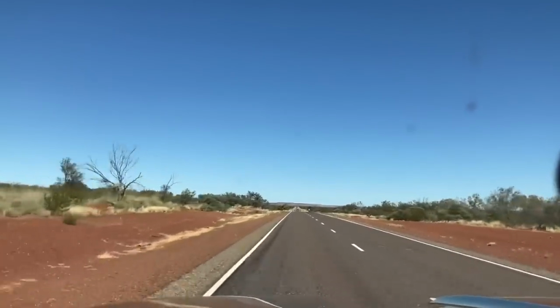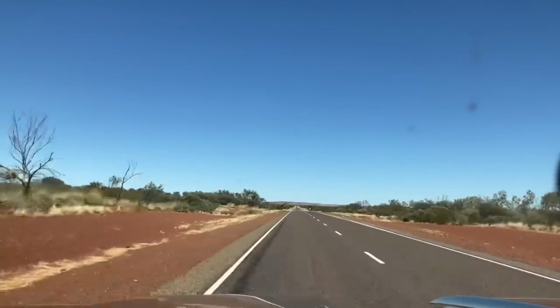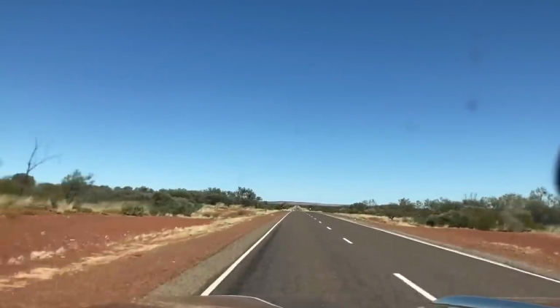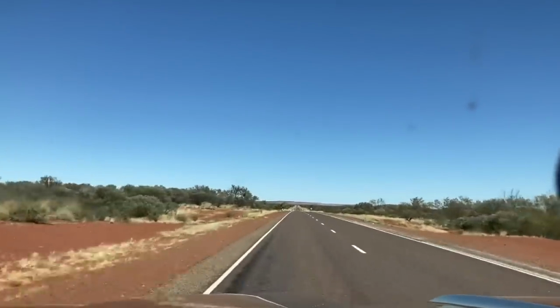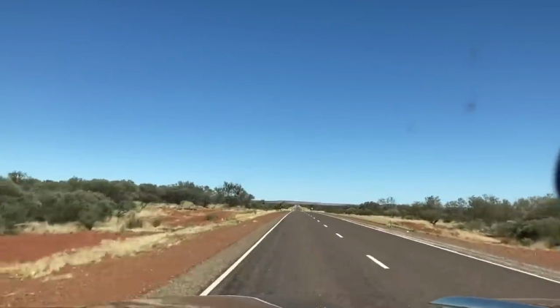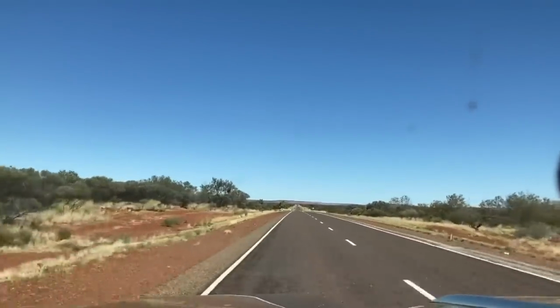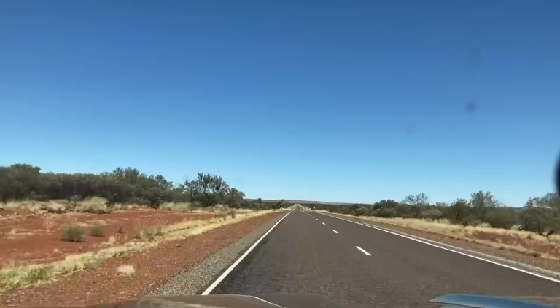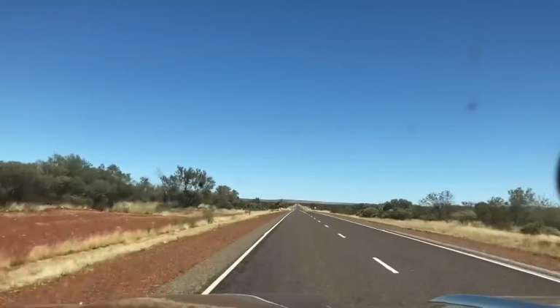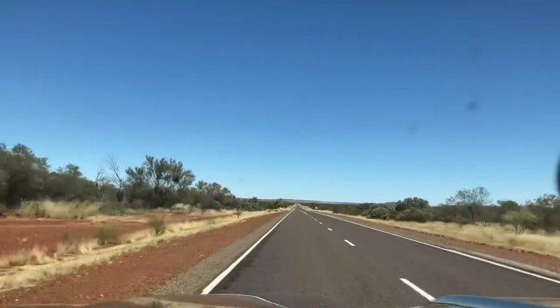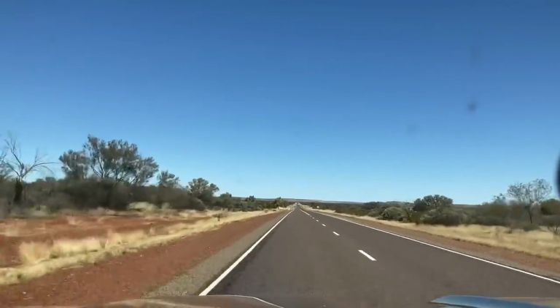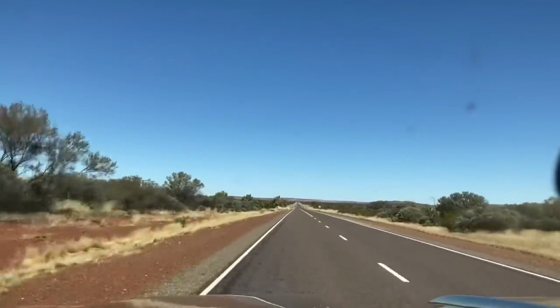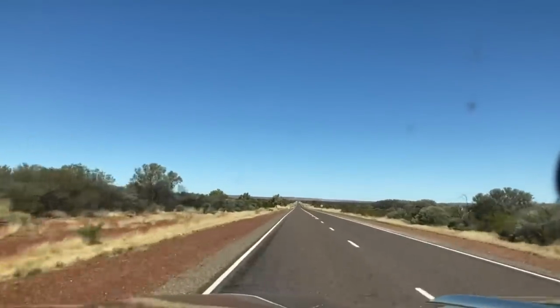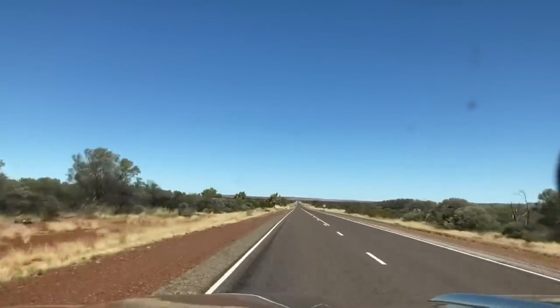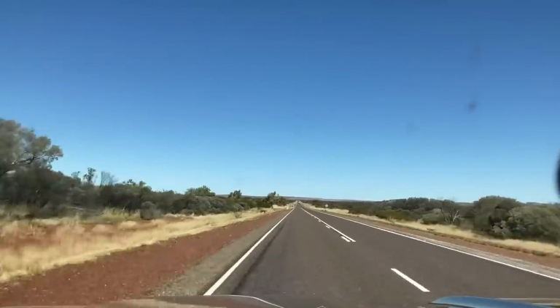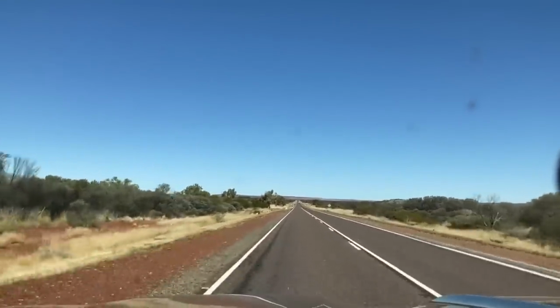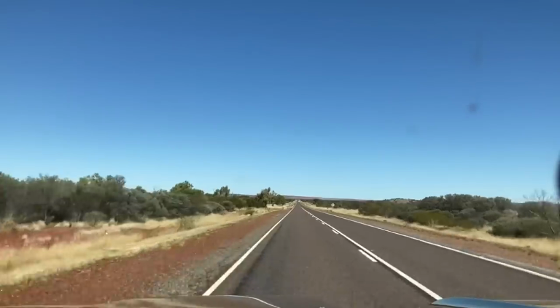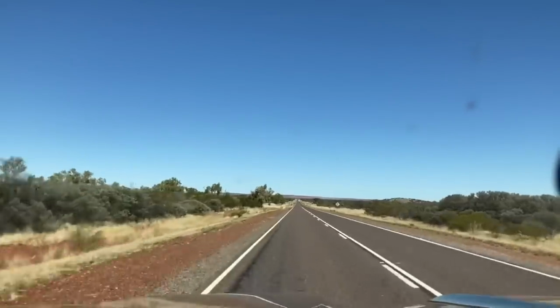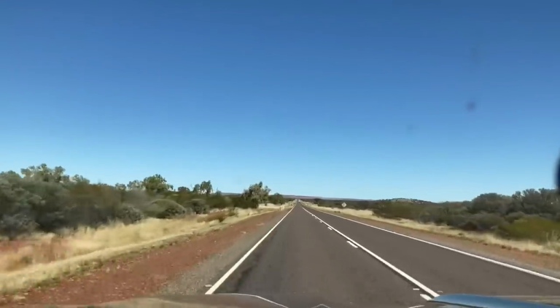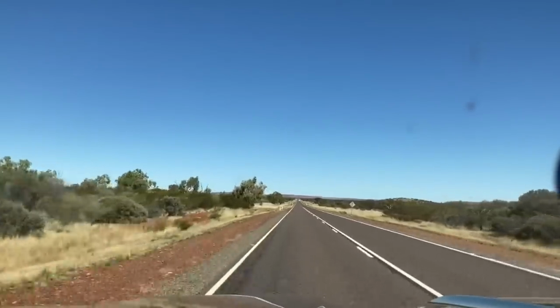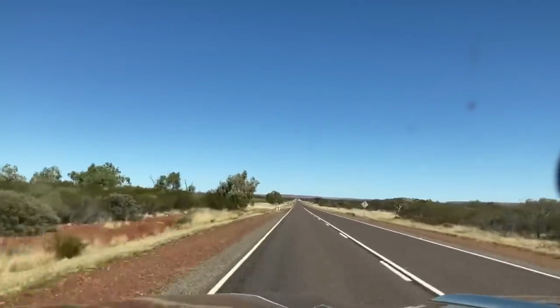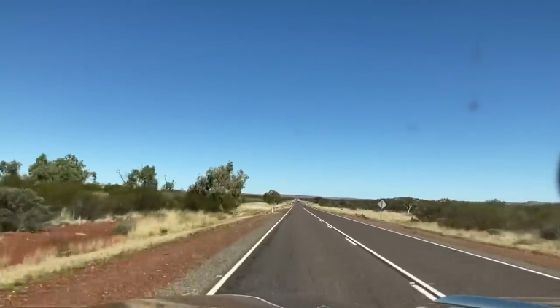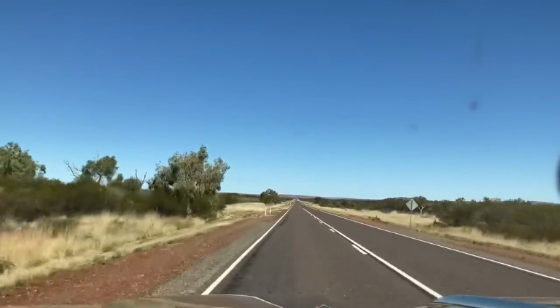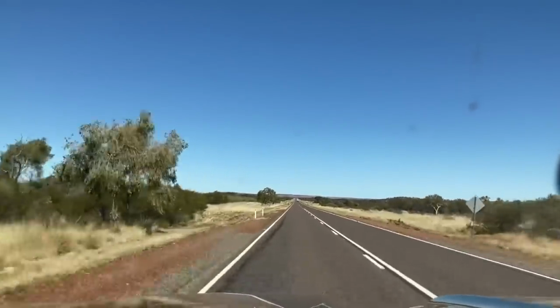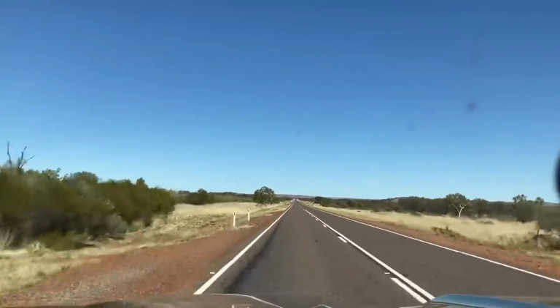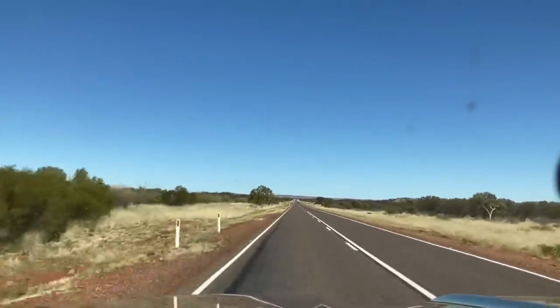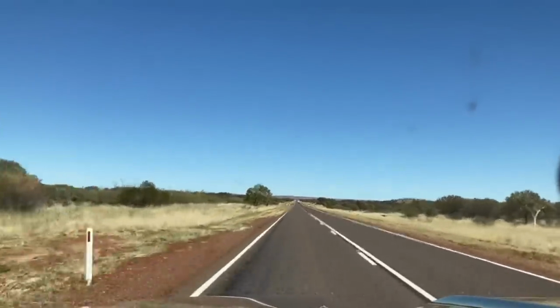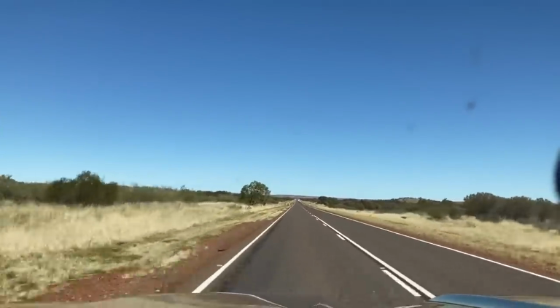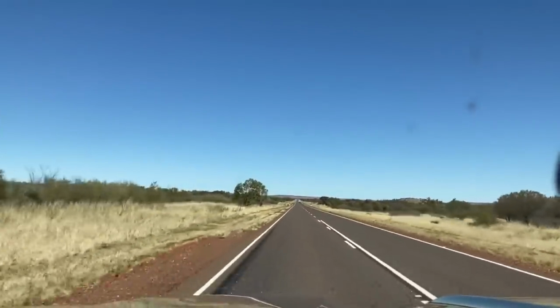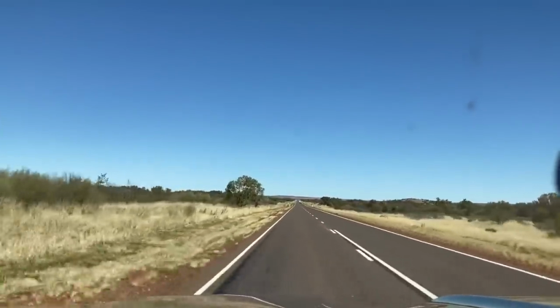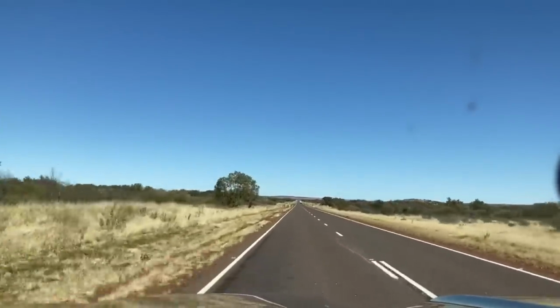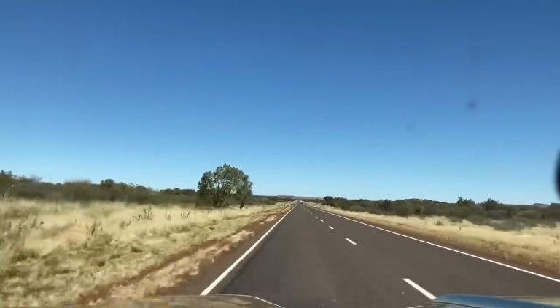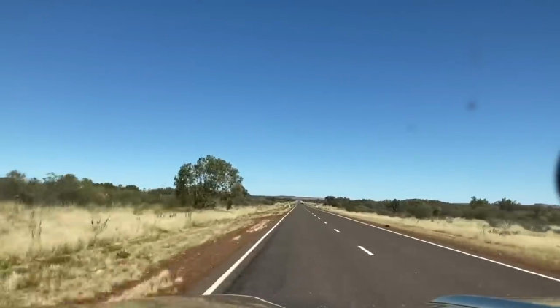Two seconds — when you count your 2 seconds, it's mark 1, 2 — not 1, 2. That's your minimum safe distance. You need to have even more than that out here, because you're going to get hit with rocks otherwise, and it's going to cost you a windscreen and possibly other damage.